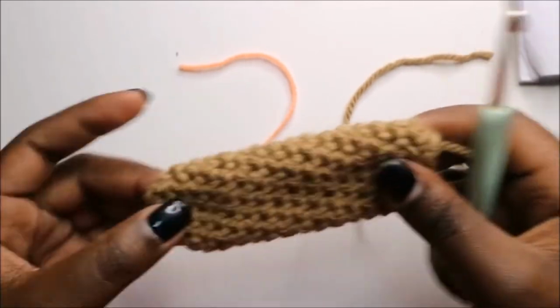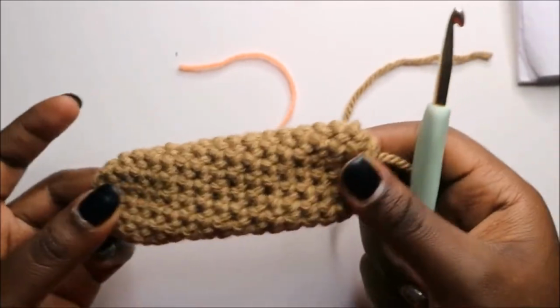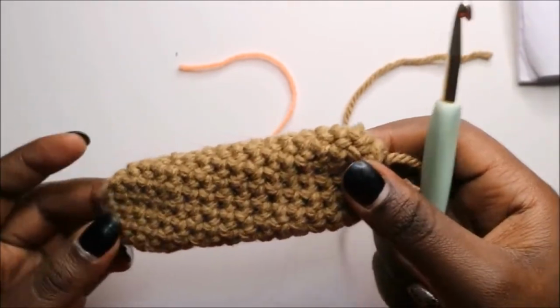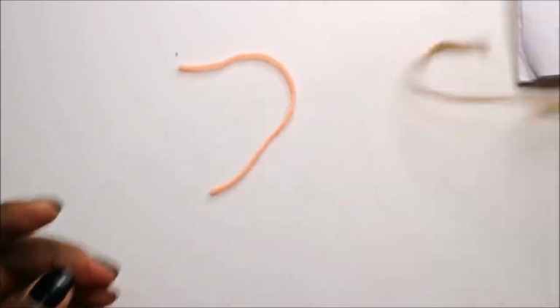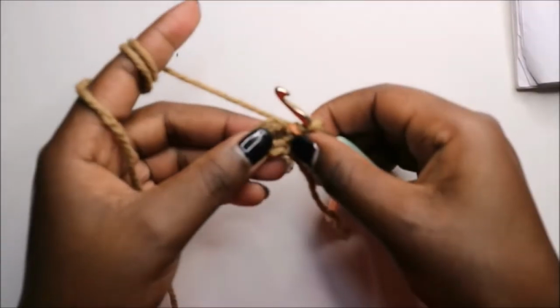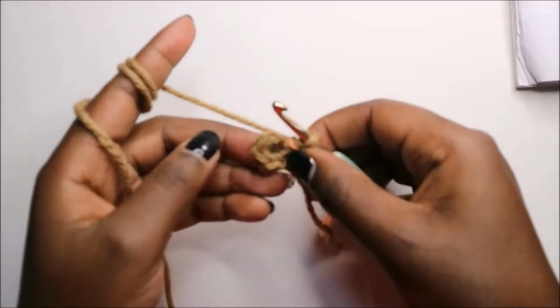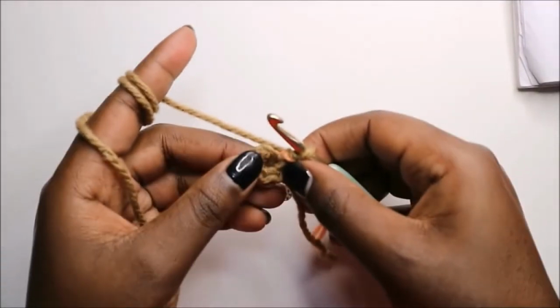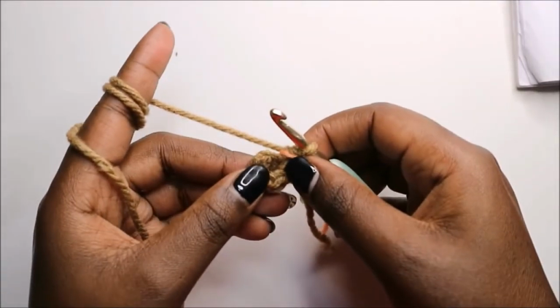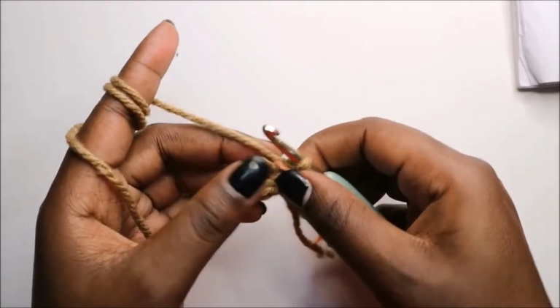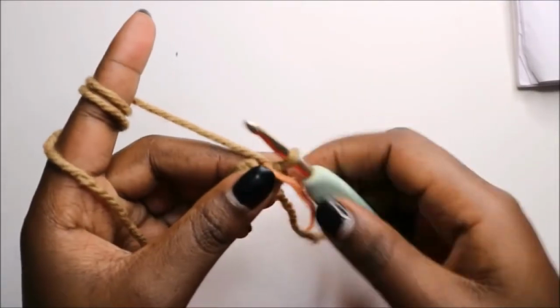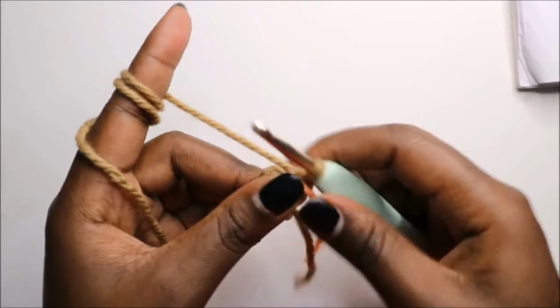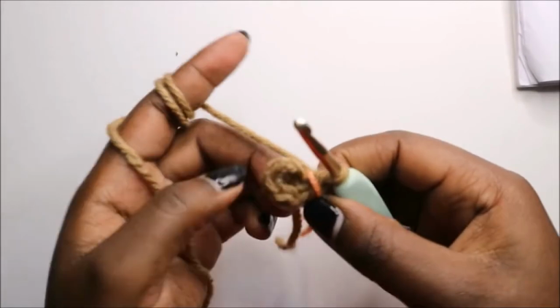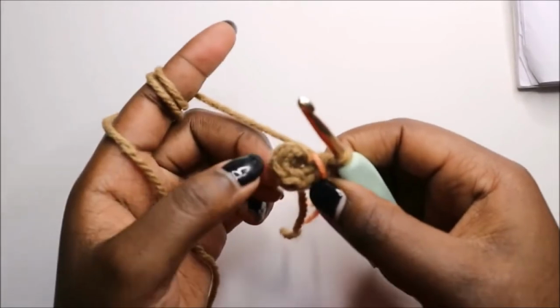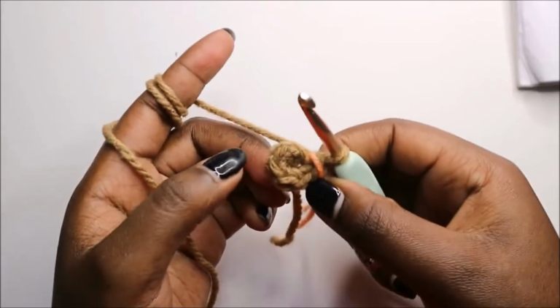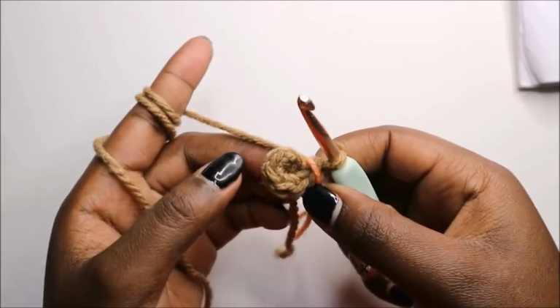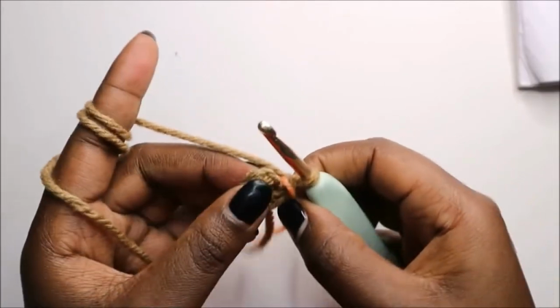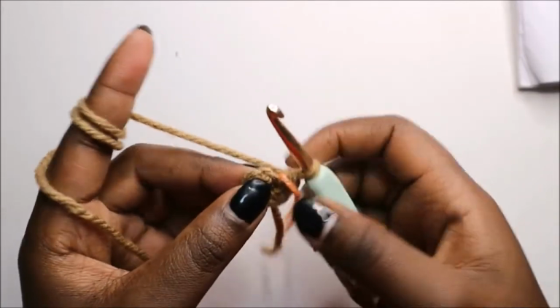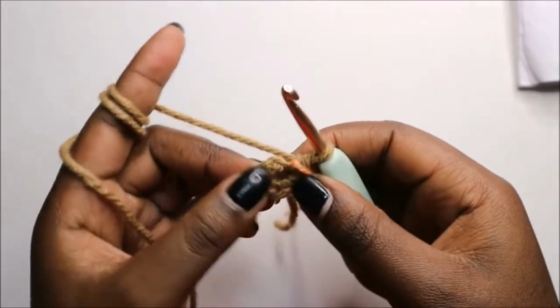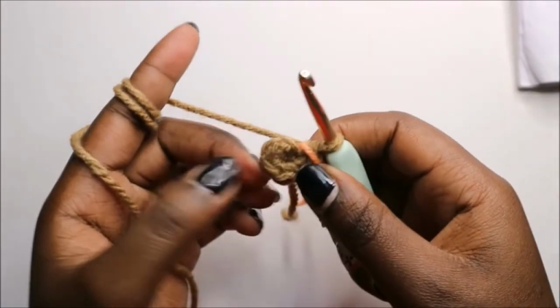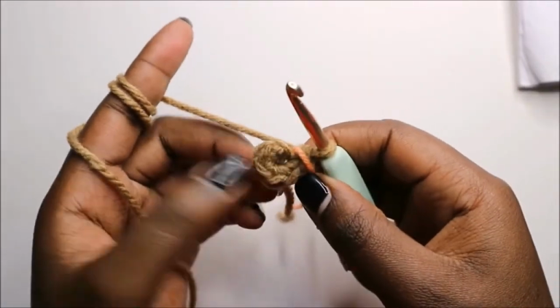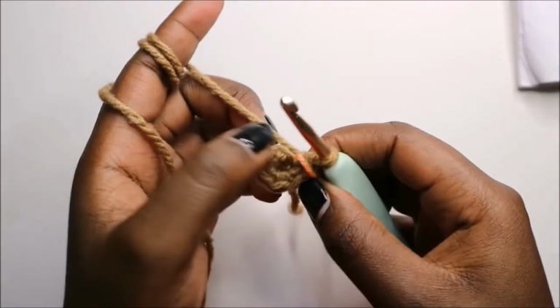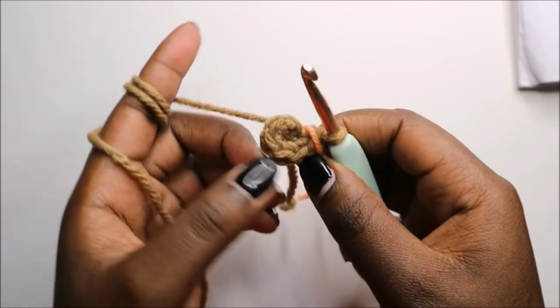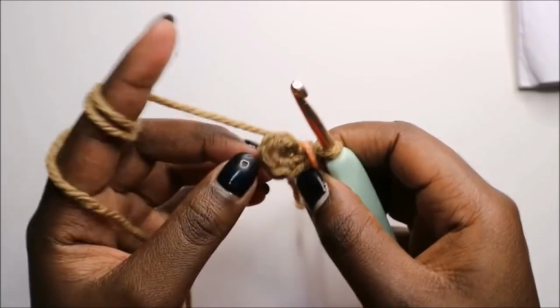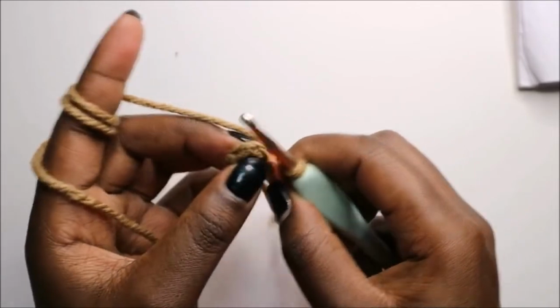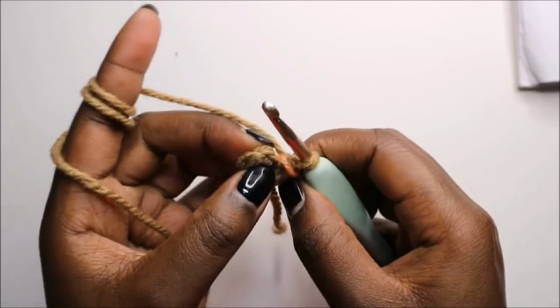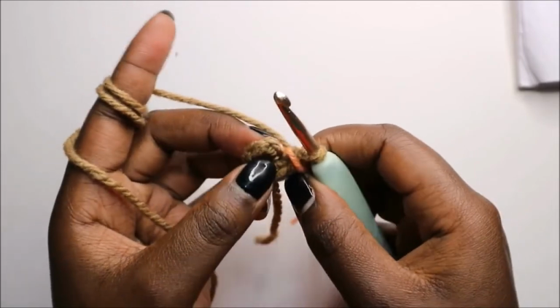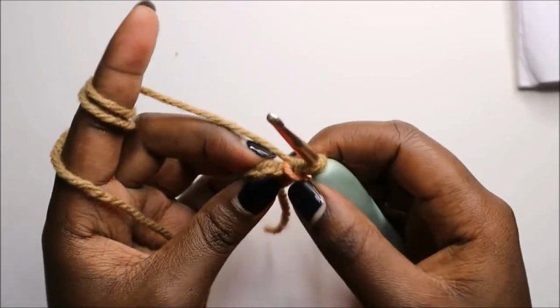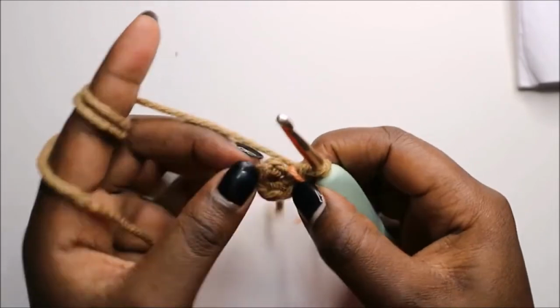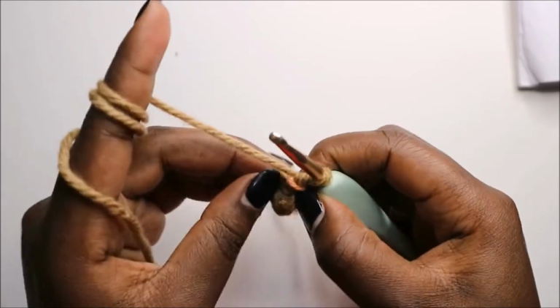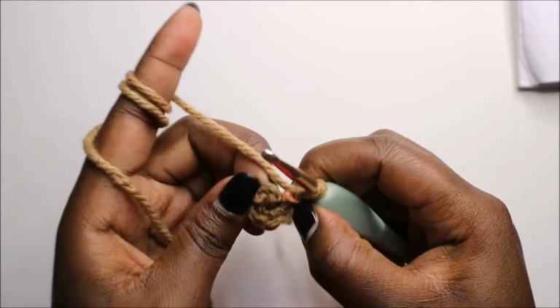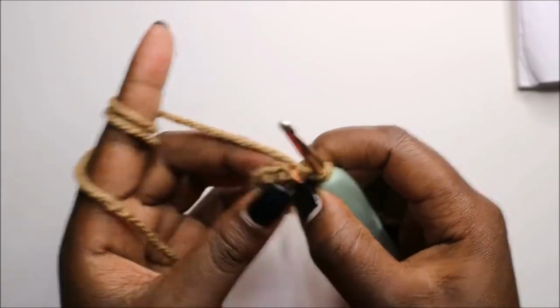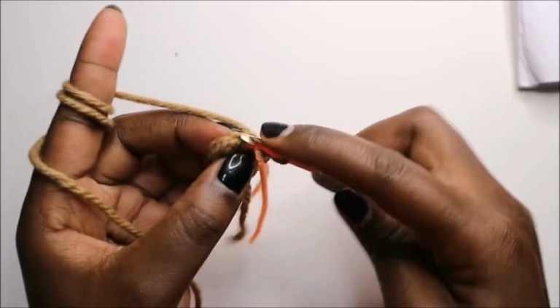Now let's make the leg. For the legs, we are also going to start with six single crochets into the magic ring, and then in the second row we are going to increase every stitch around for a total of 12 stitches.